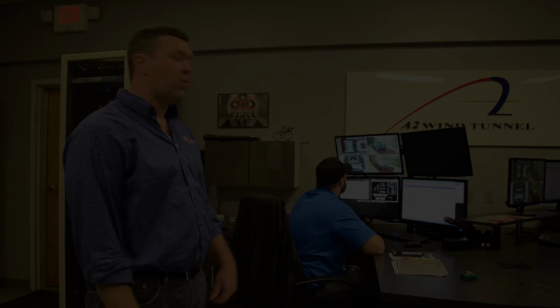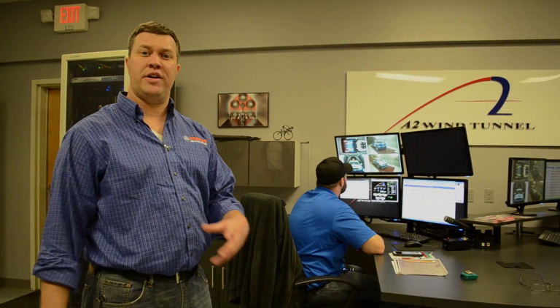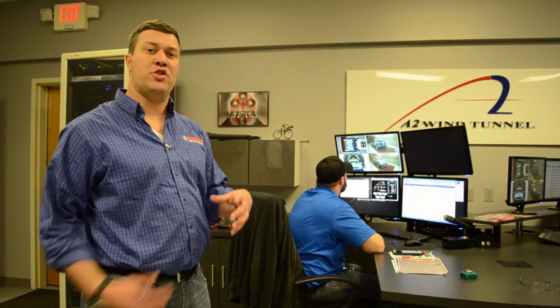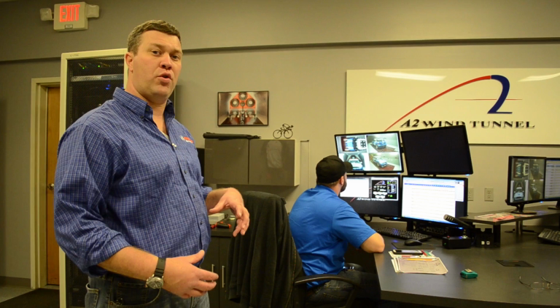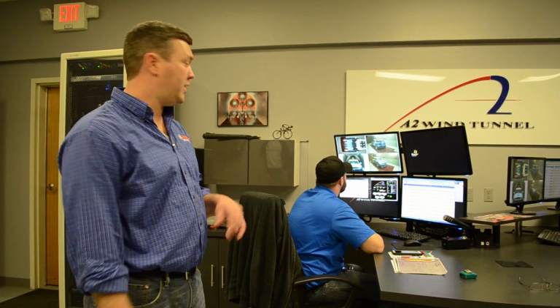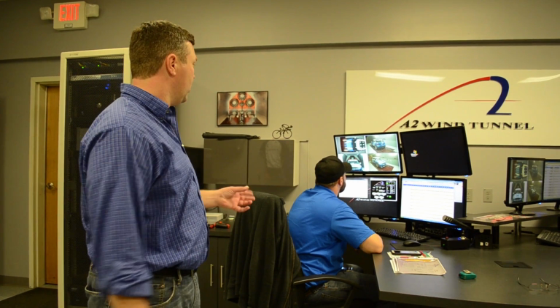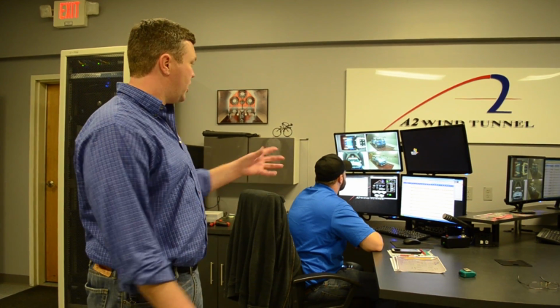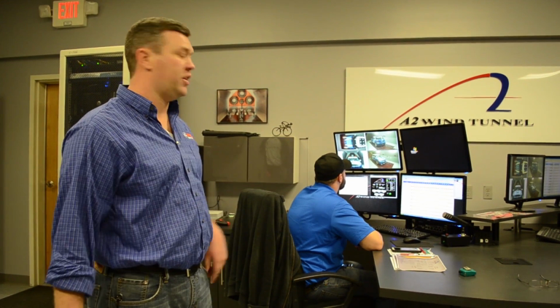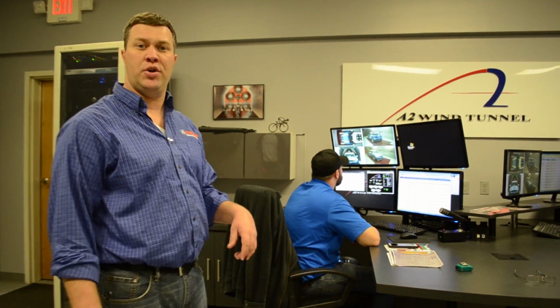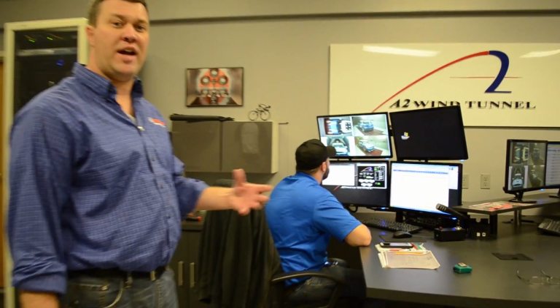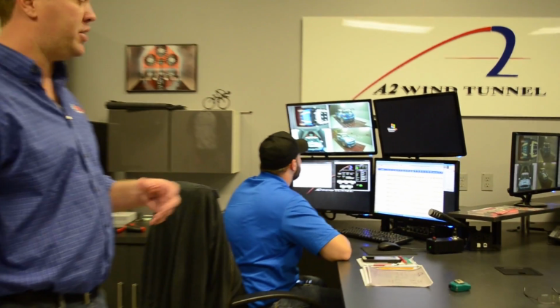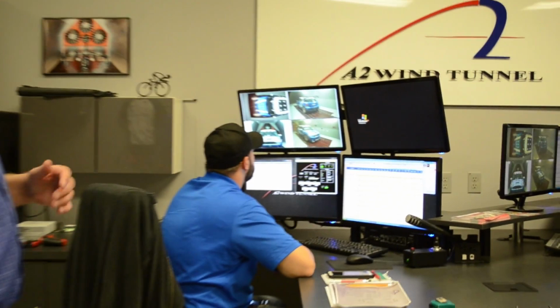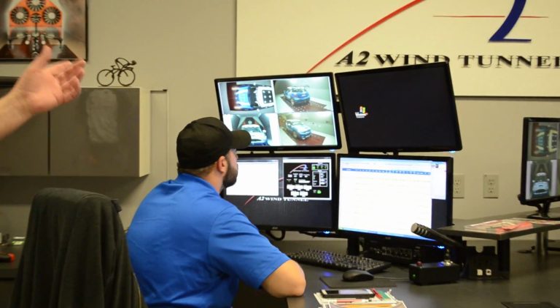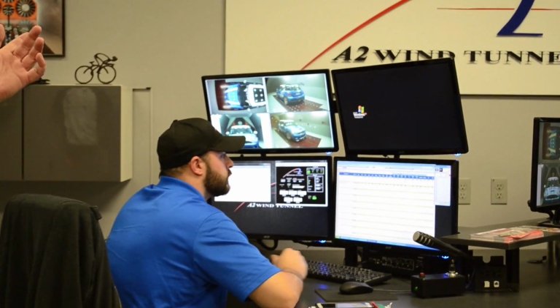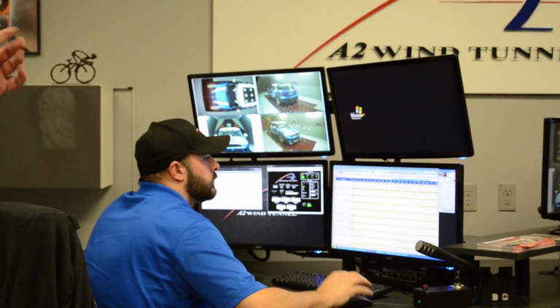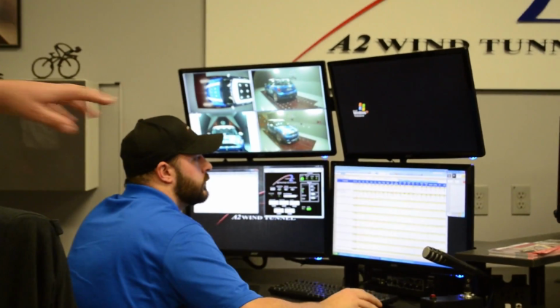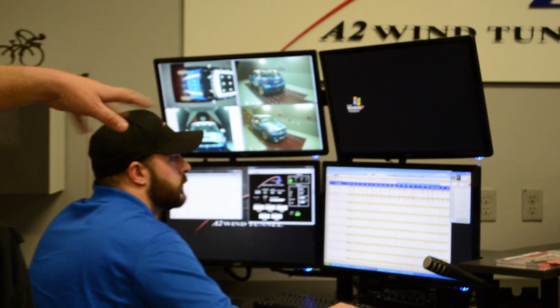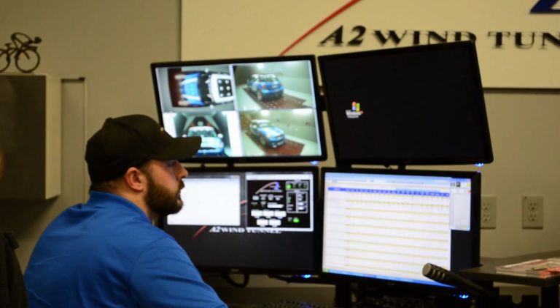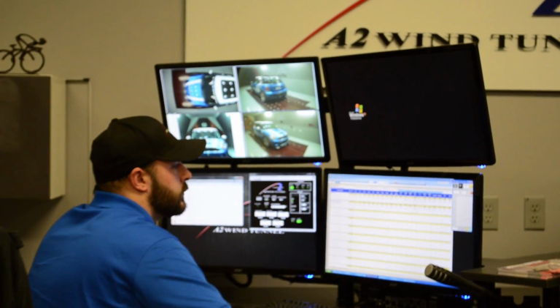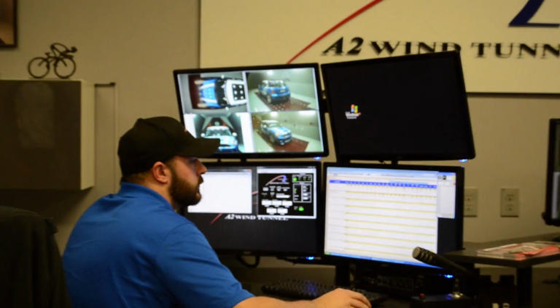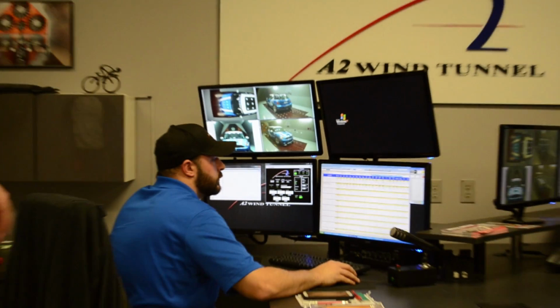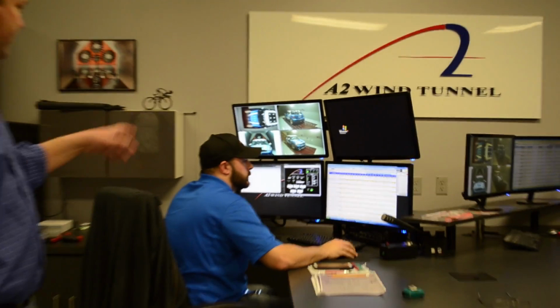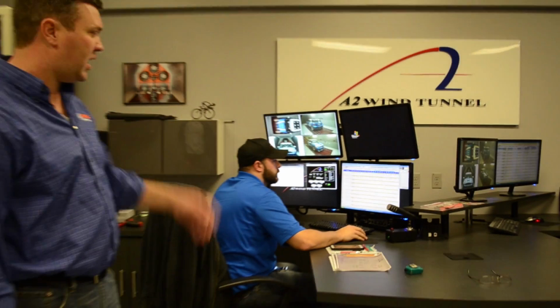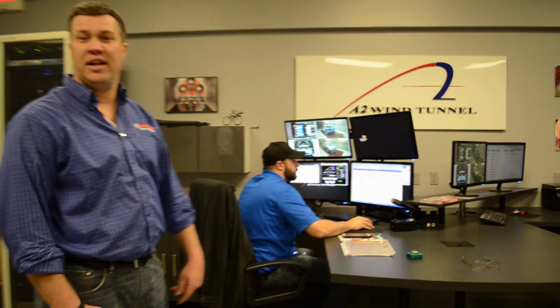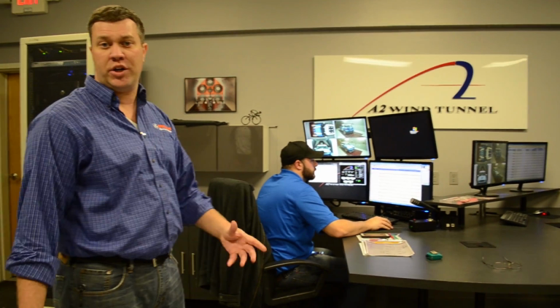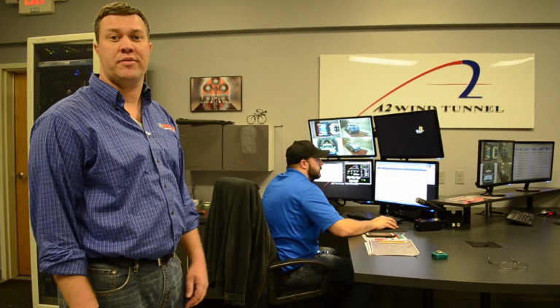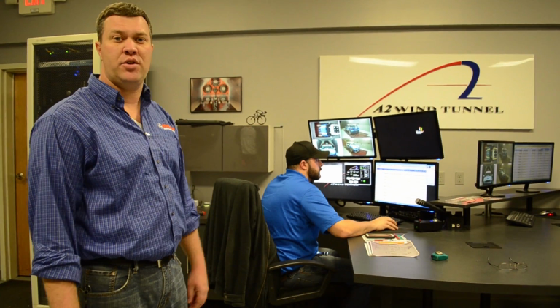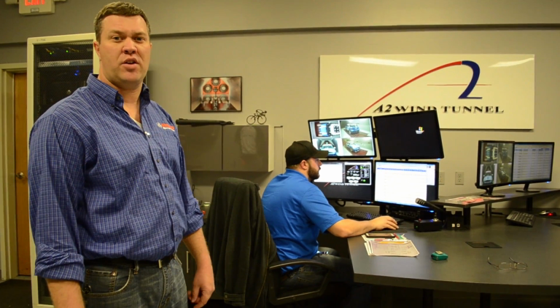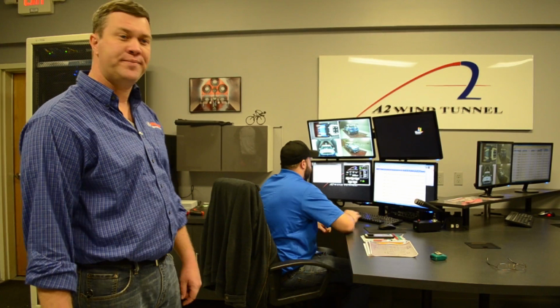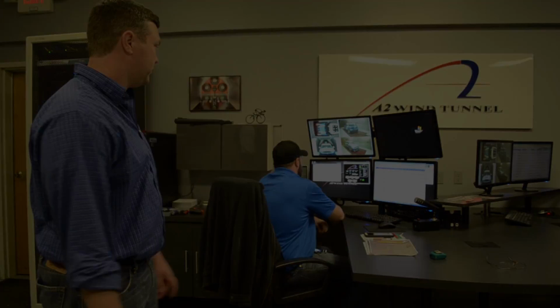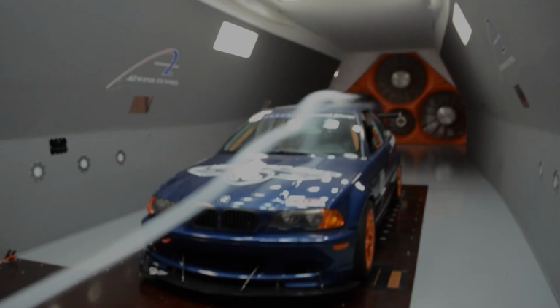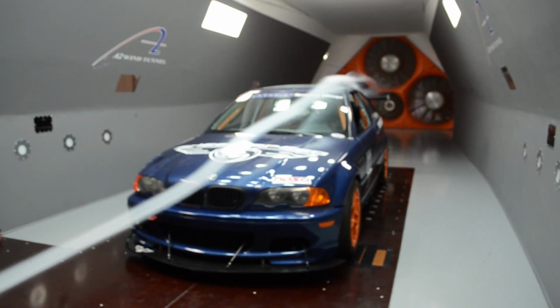We're in here in the control room for A2. Jeff's running the computer, and right now we're taking a pull. We've got the video monitor, data coming up on the screen — this is what it looks like when you do a wind tunnel pull. So let's go.